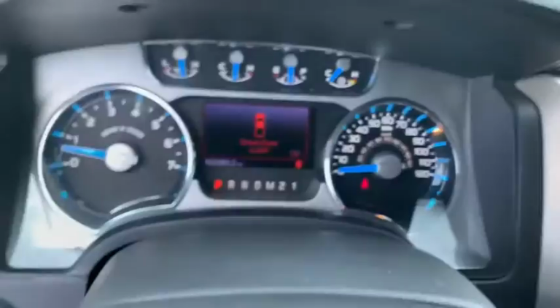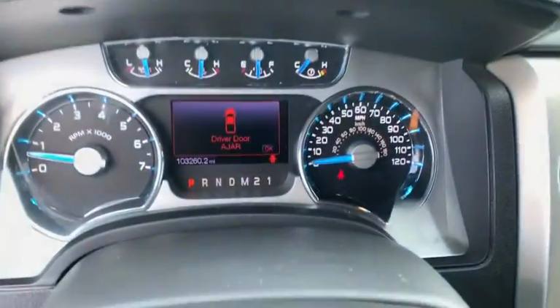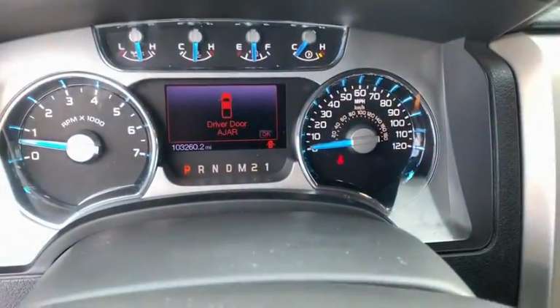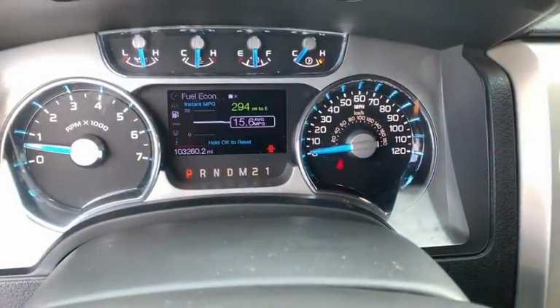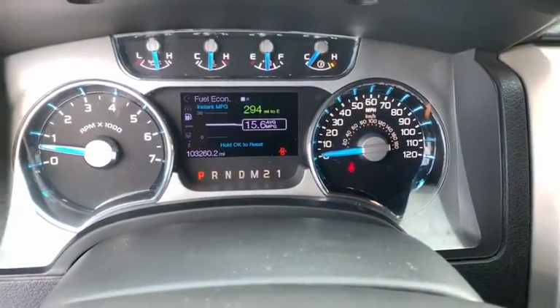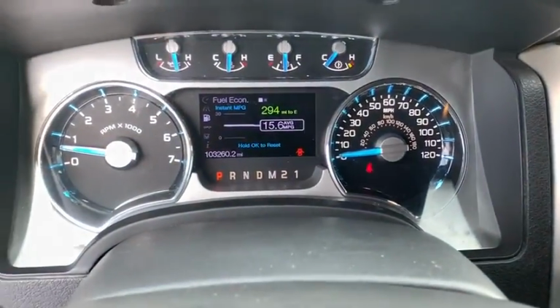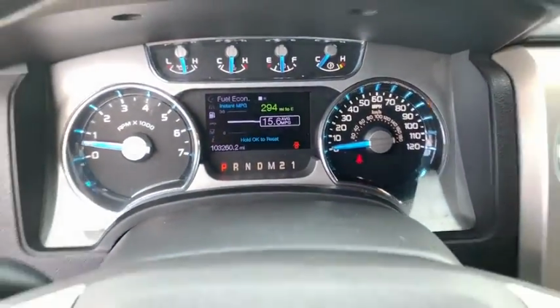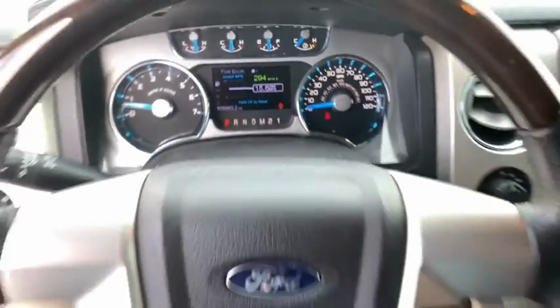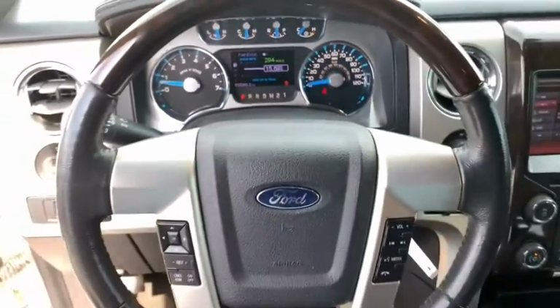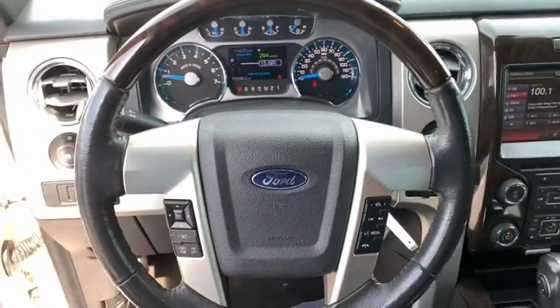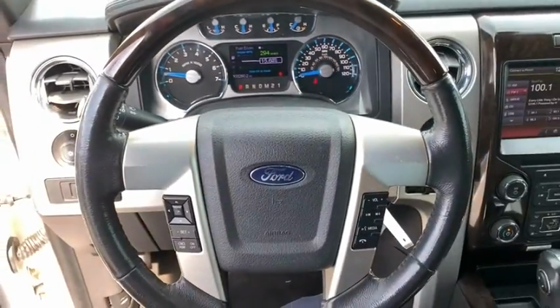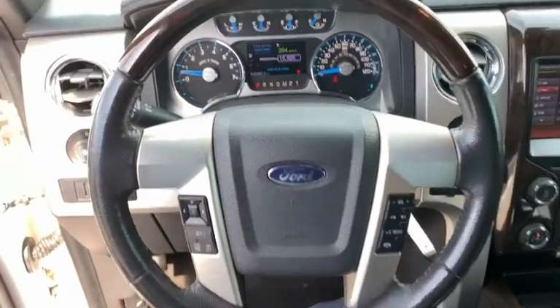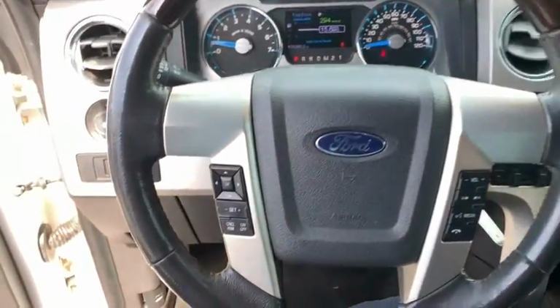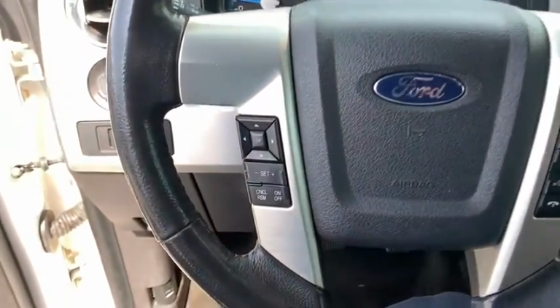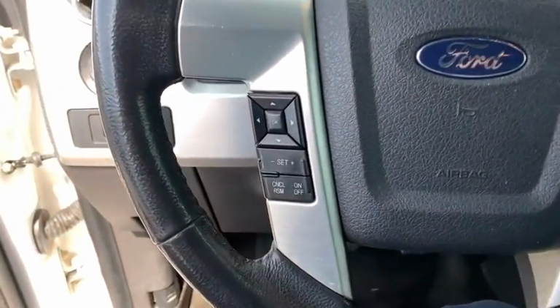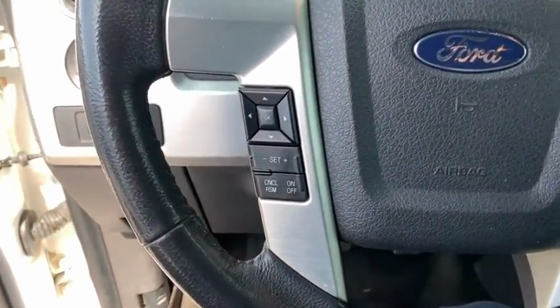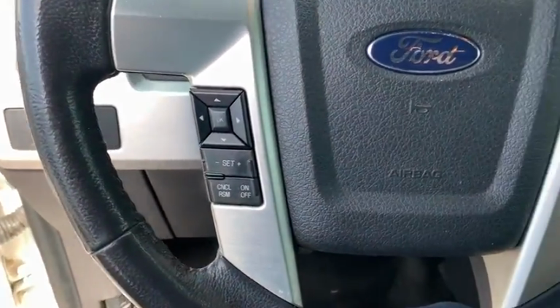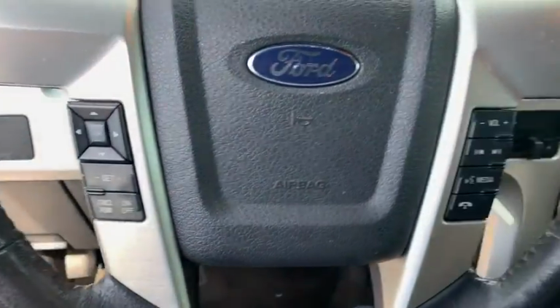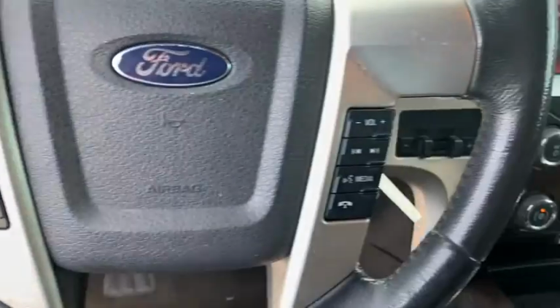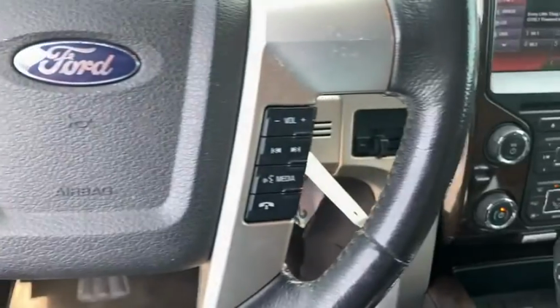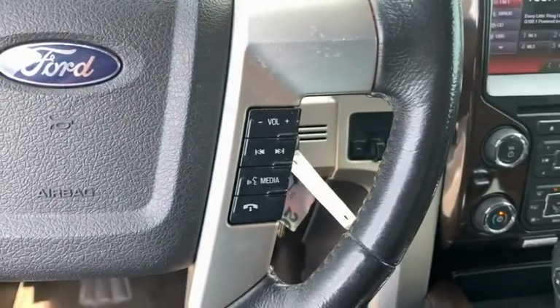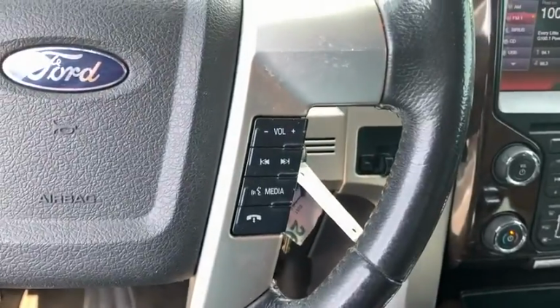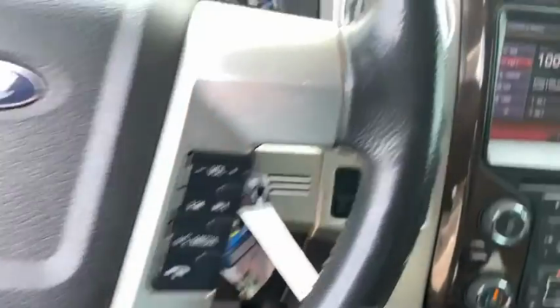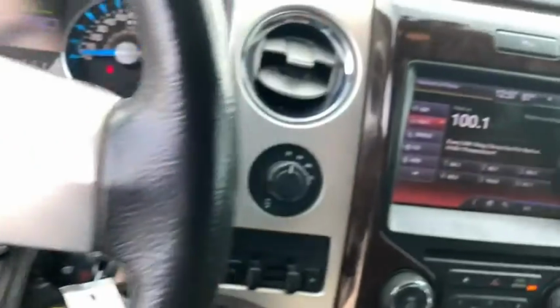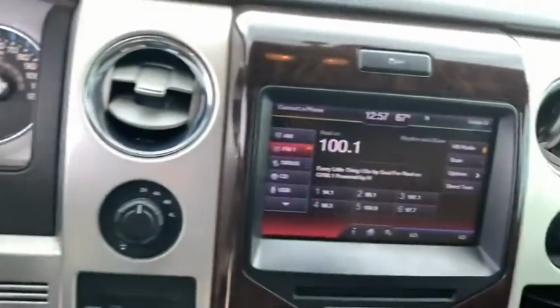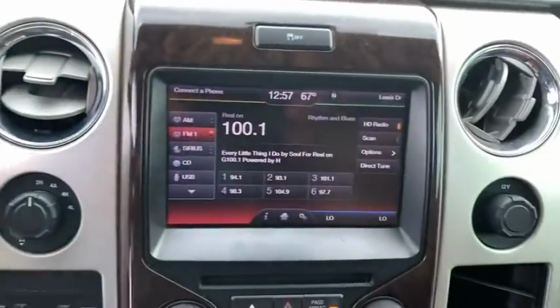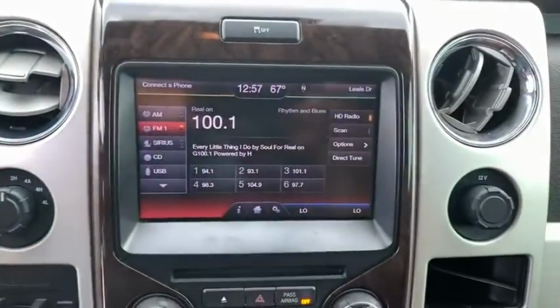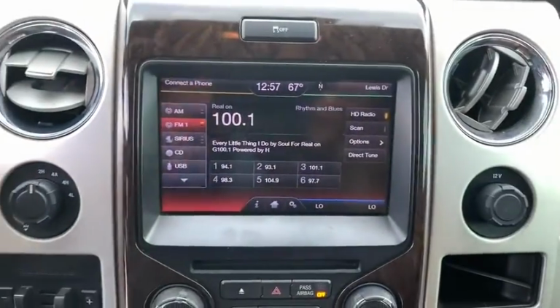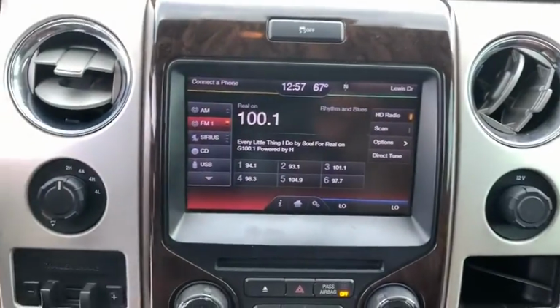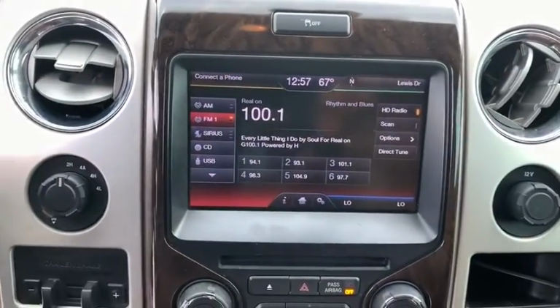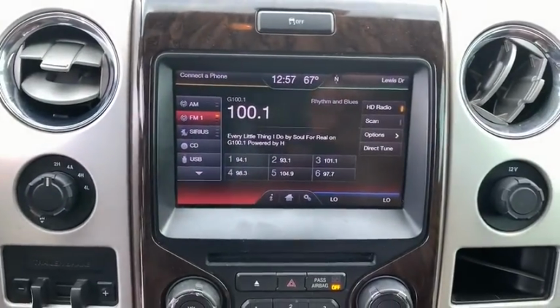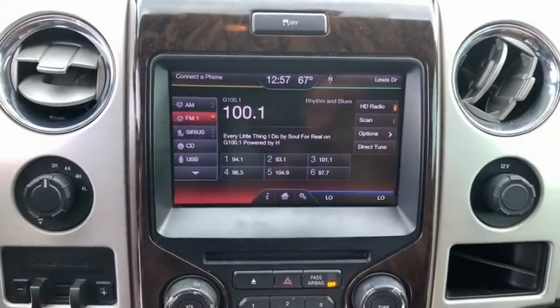Security system, compass, bed liner, CD player, heated front seats, rear window defroster, trip computer, overhead console, remote keyless entry.